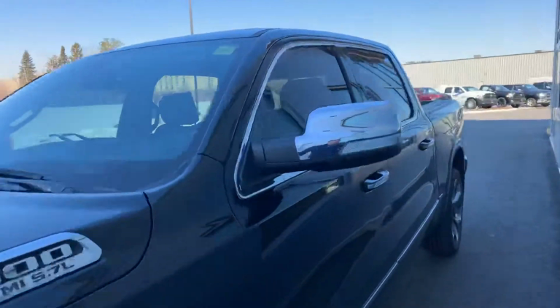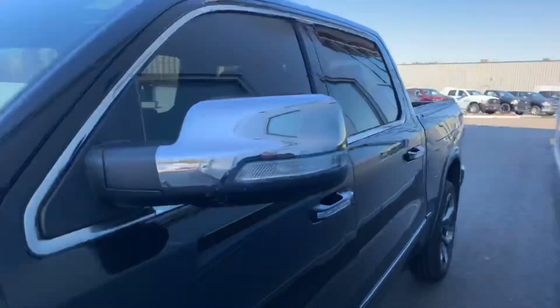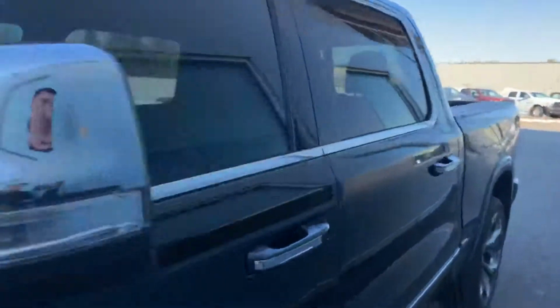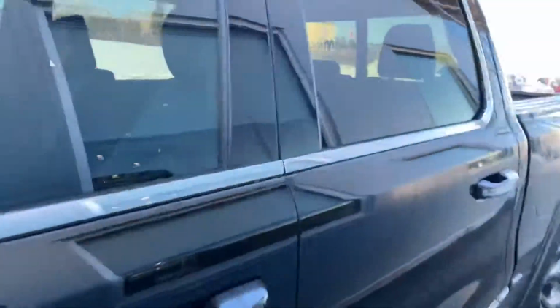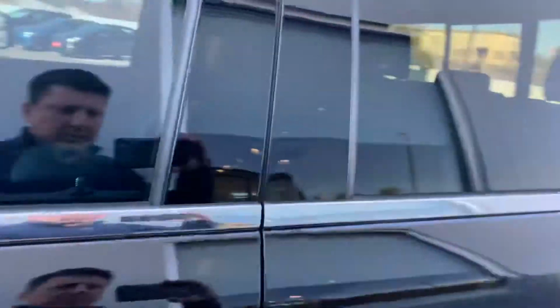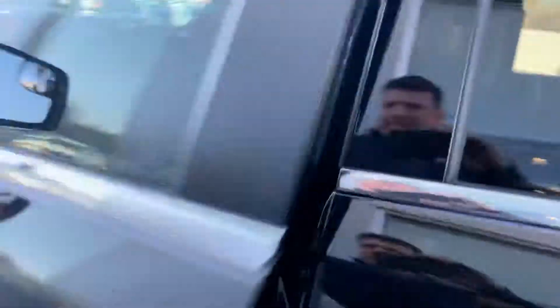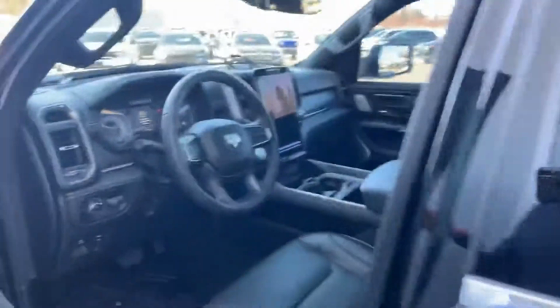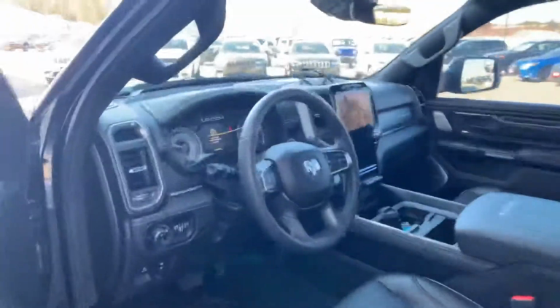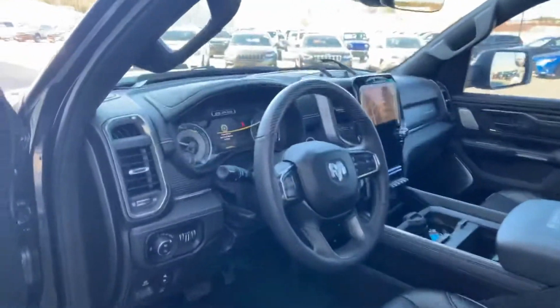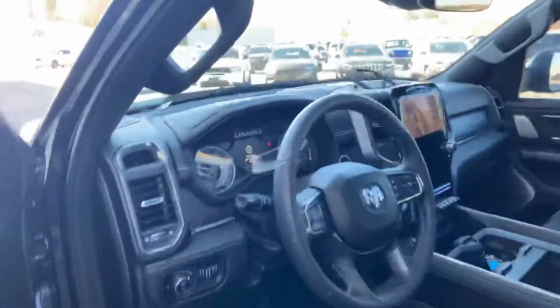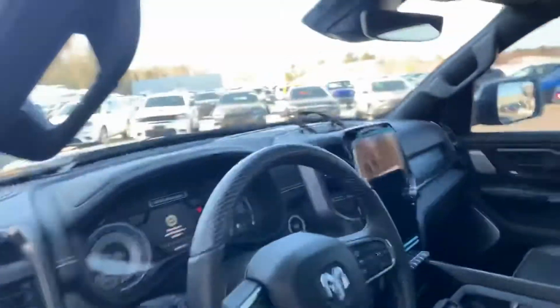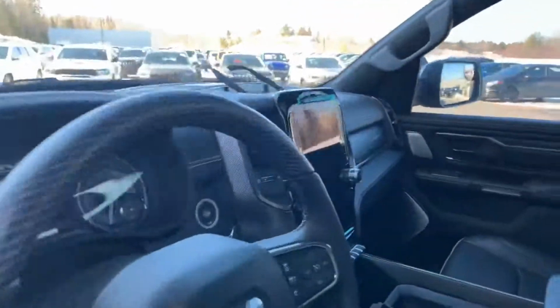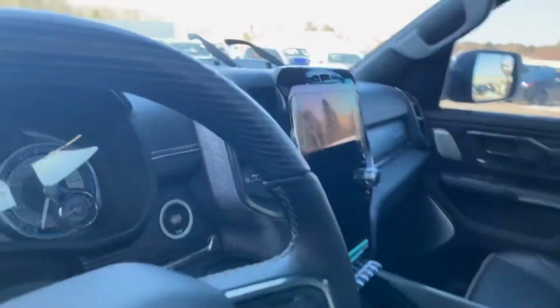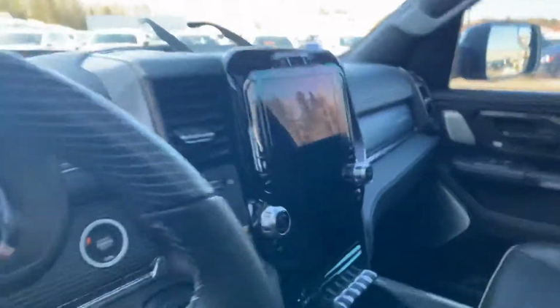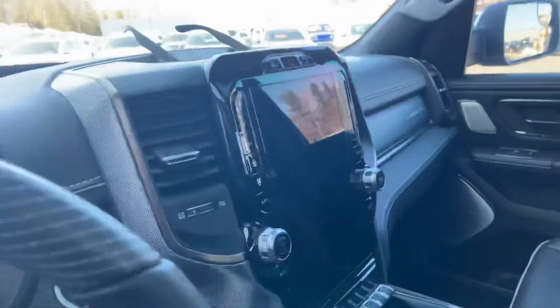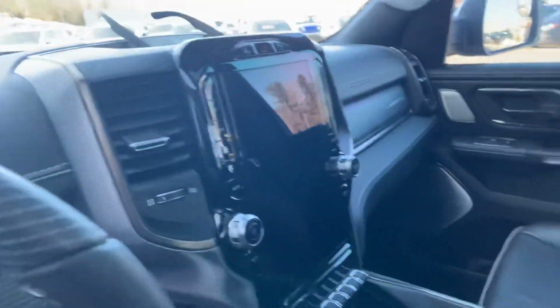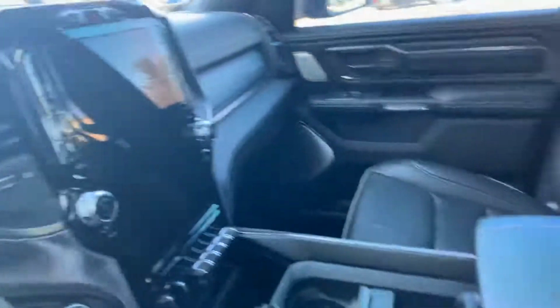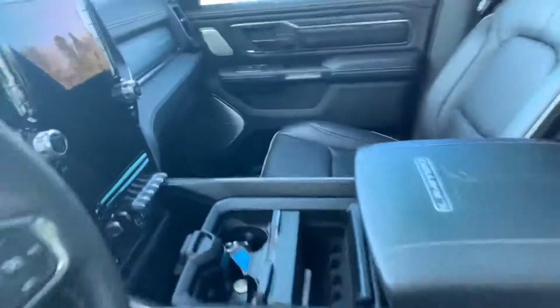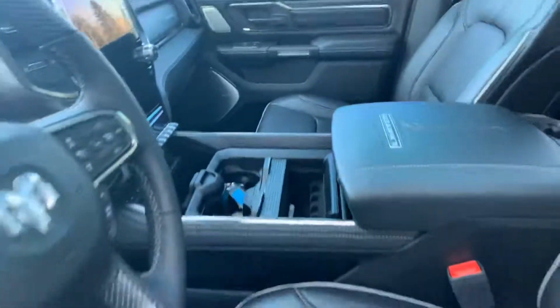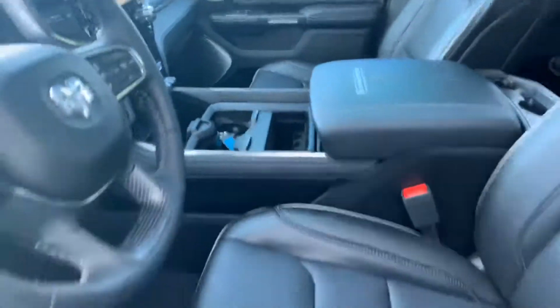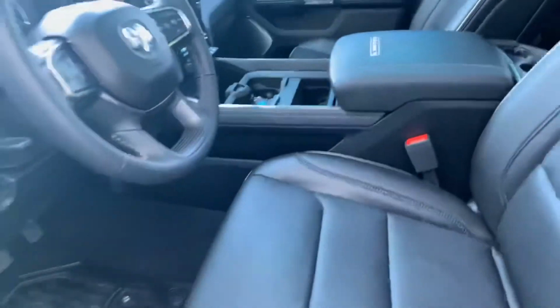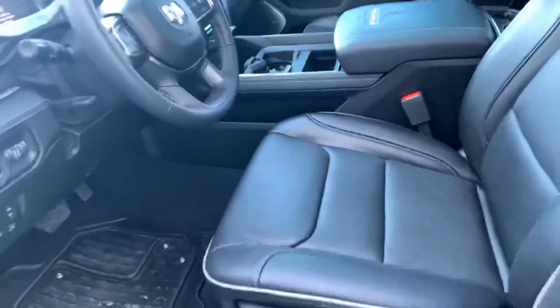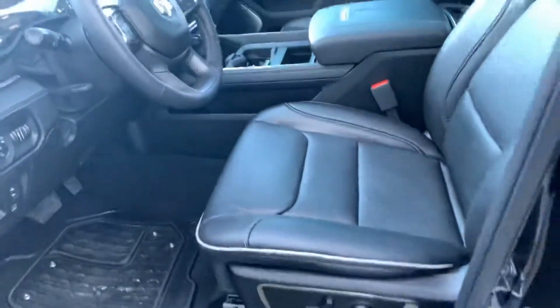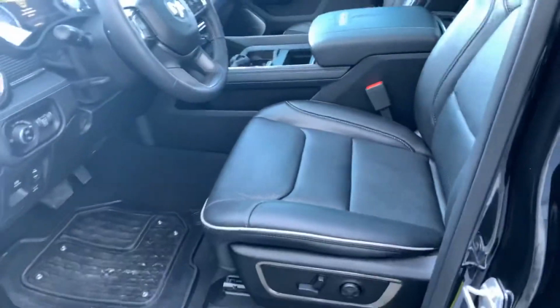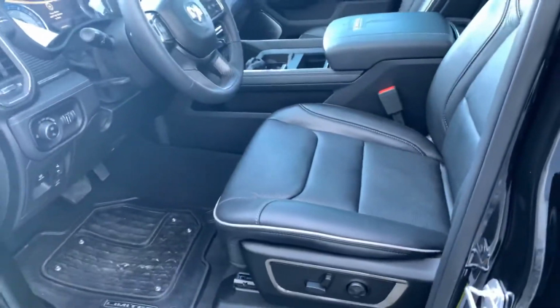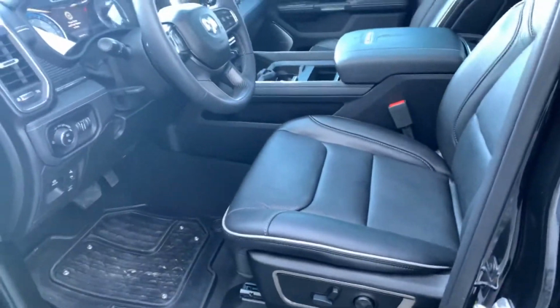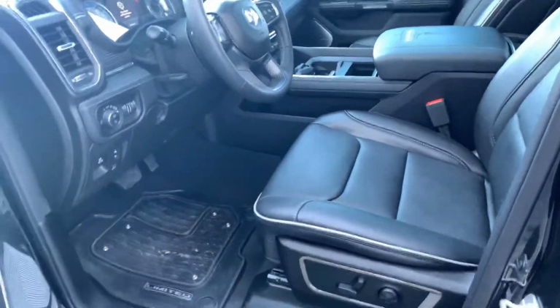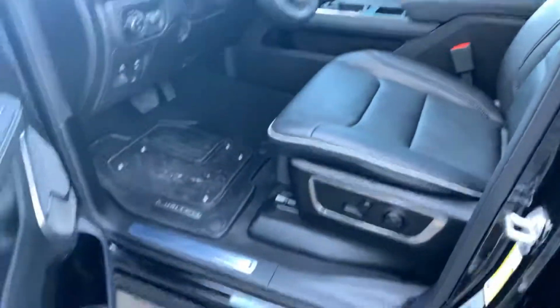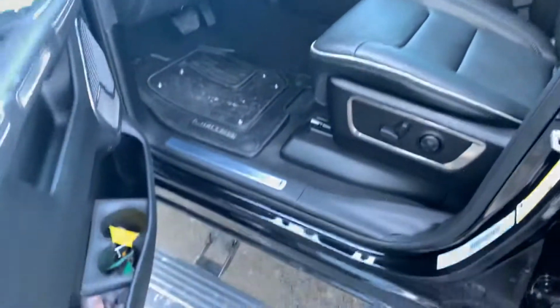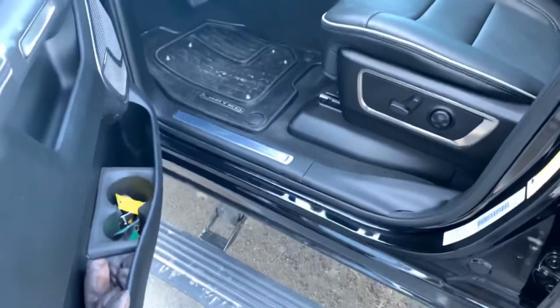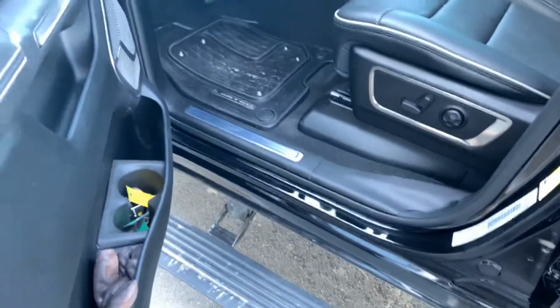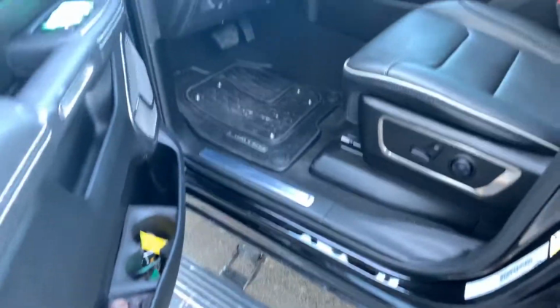And it's a Limited, so it's done up on the side. 12-inch touch screen, and there's your black interior with the gray piping. Power running boards.